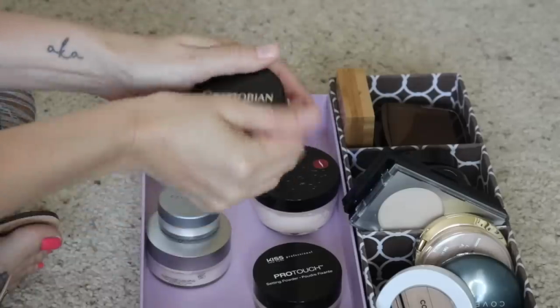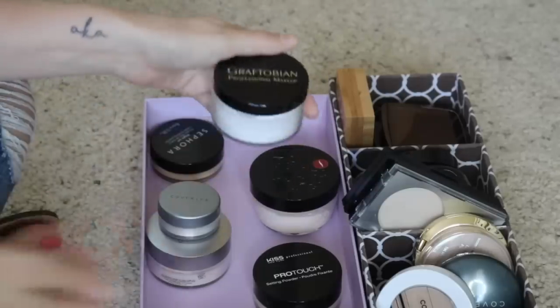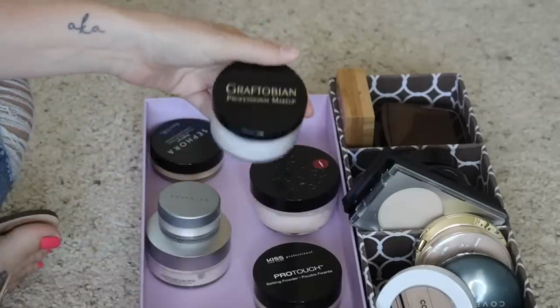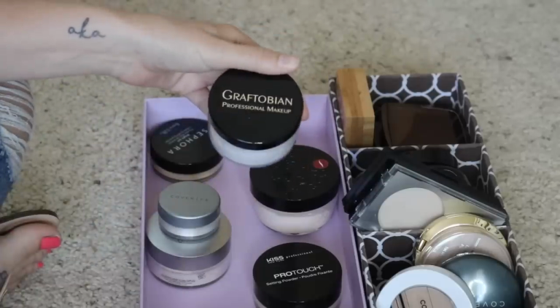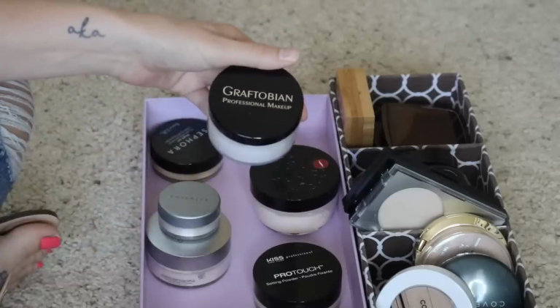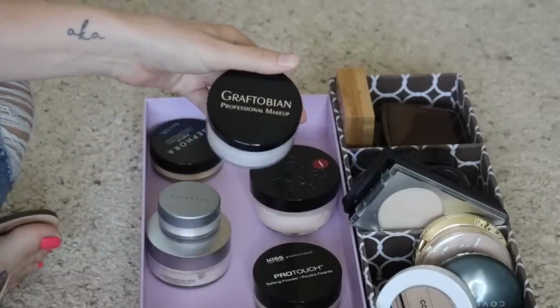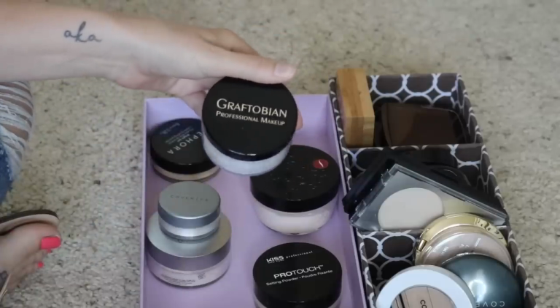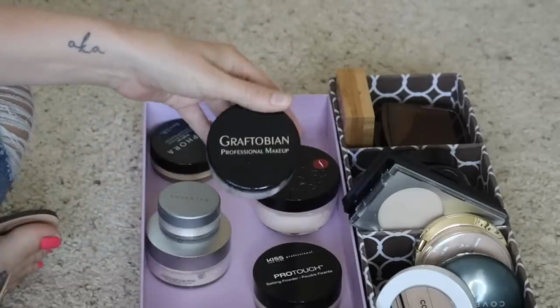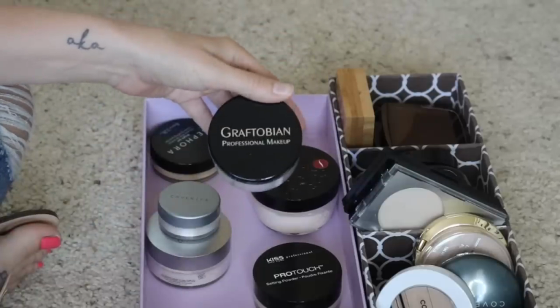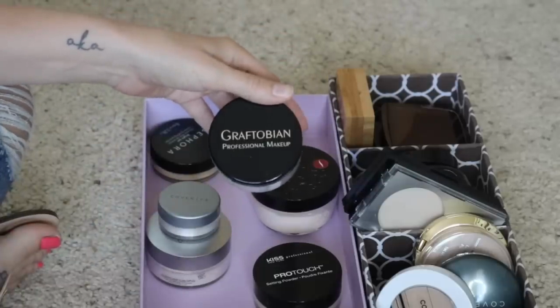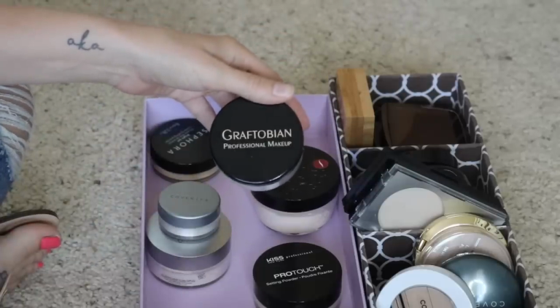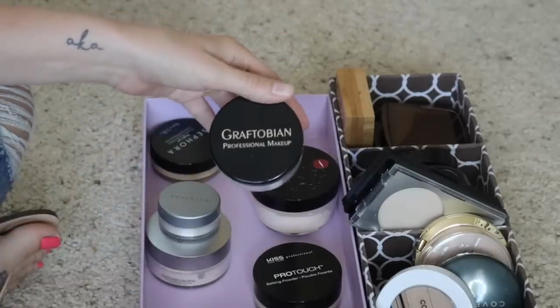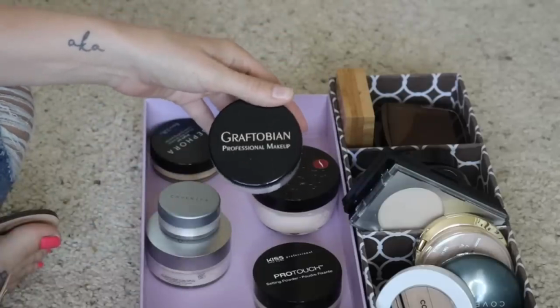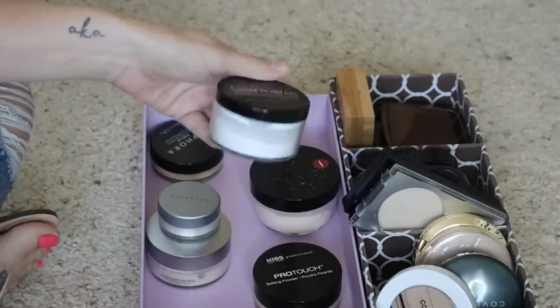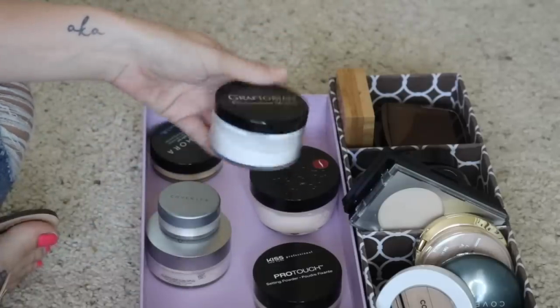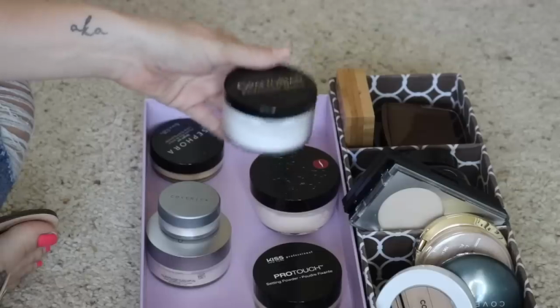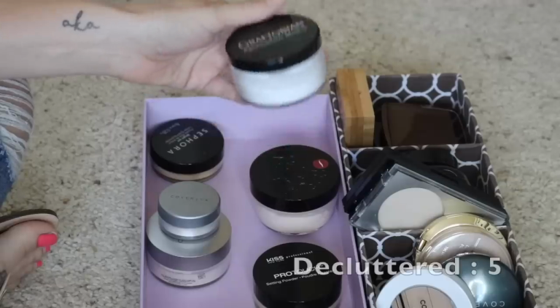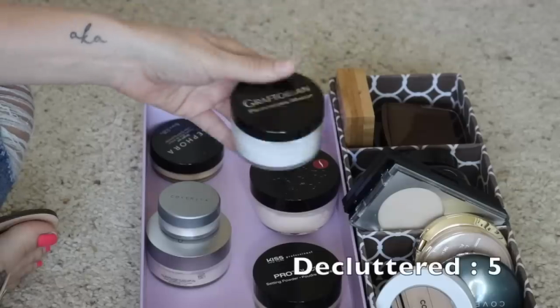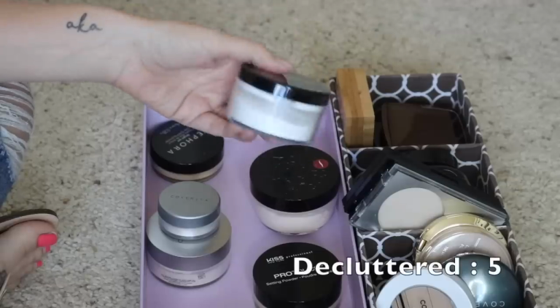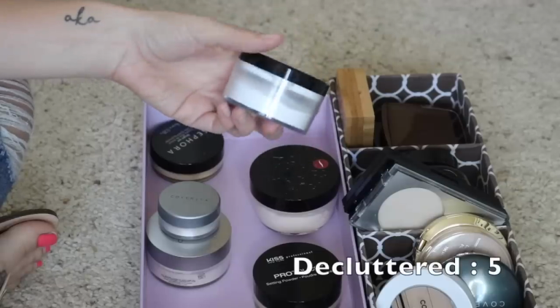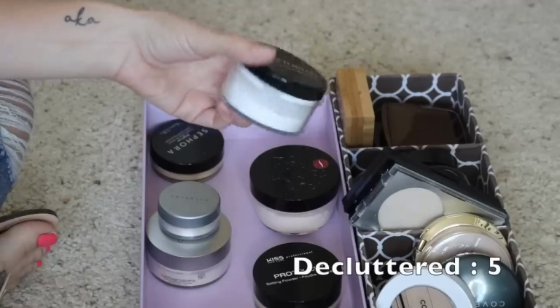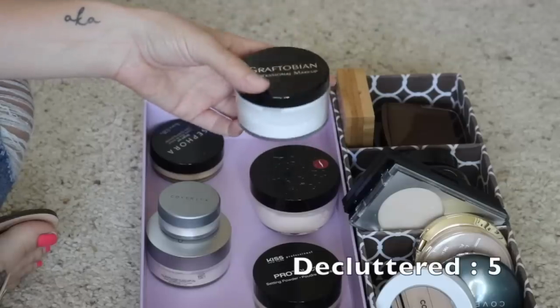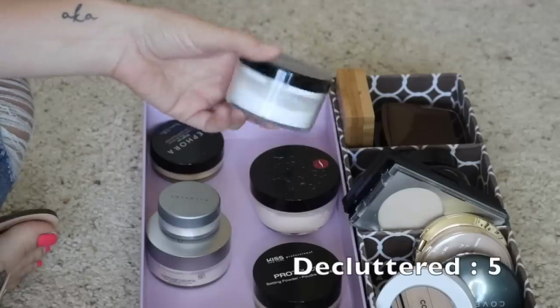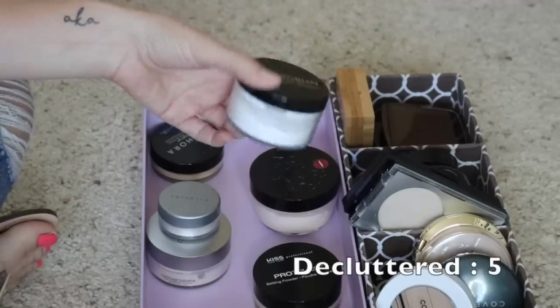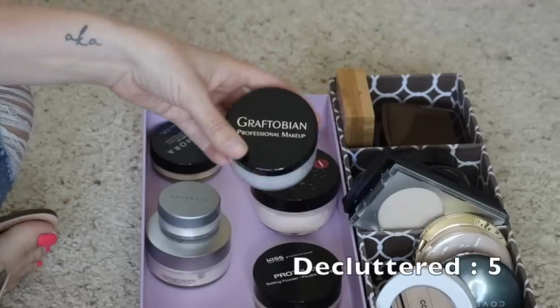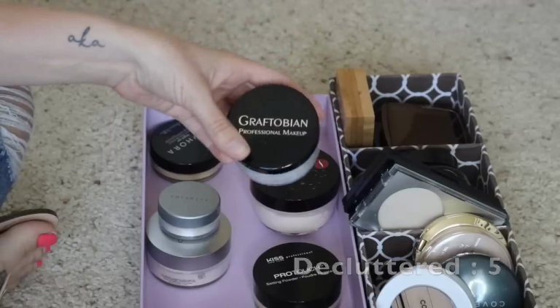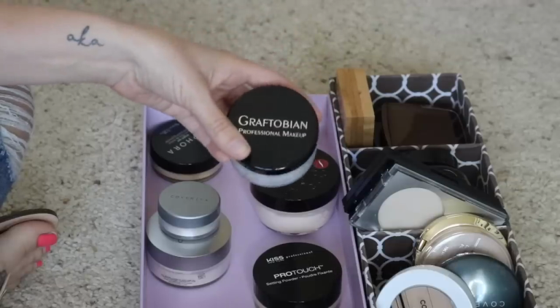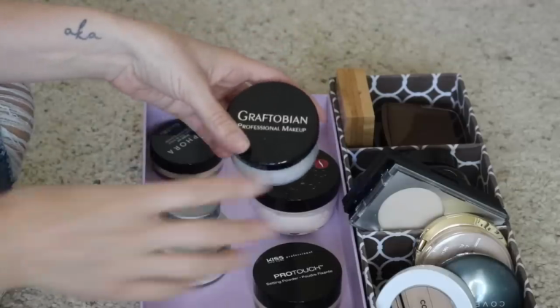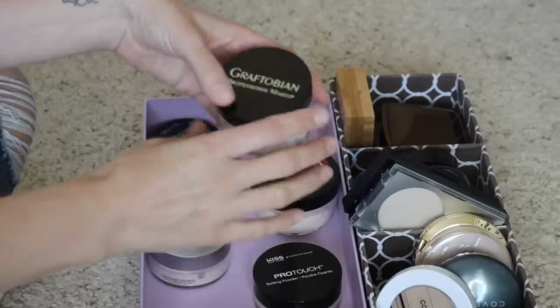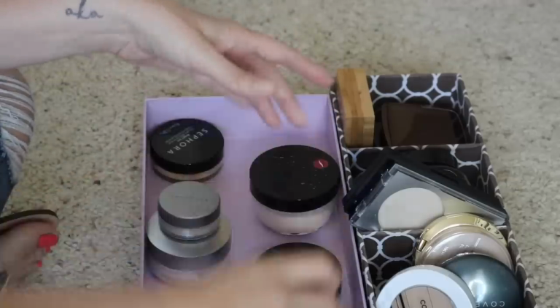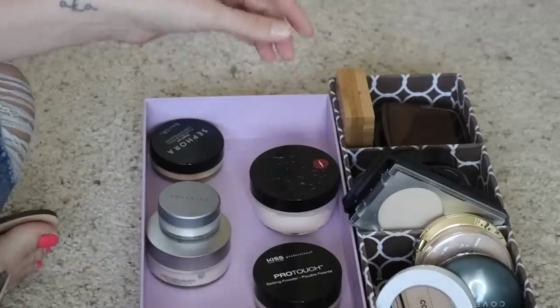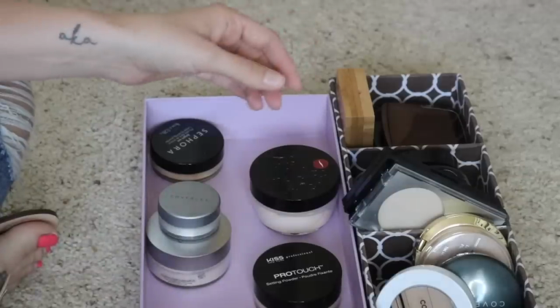Next I have this one from Graptobian. This is one I received in PR, and I just never, ever reach for it. I have way too many loose setting powders, and this not being my favorite, I just never grab it. So I will go ahead and let go of that.